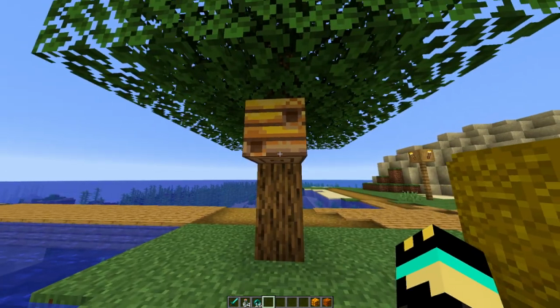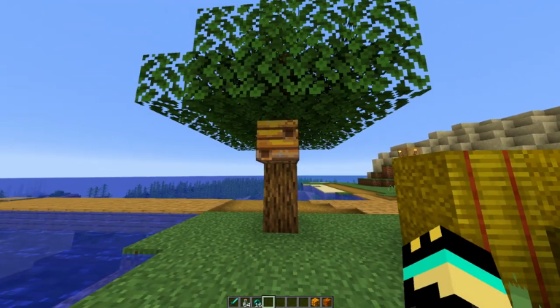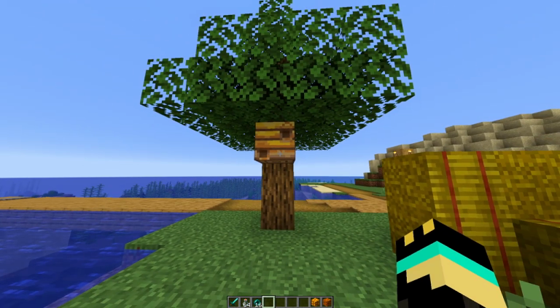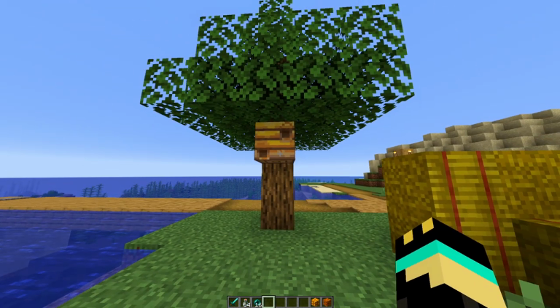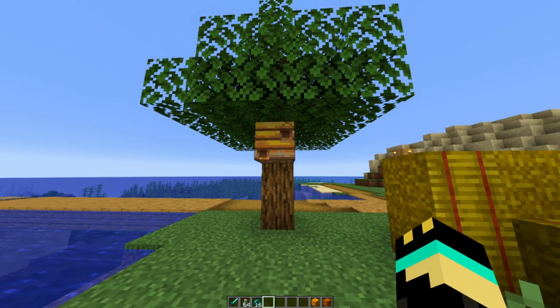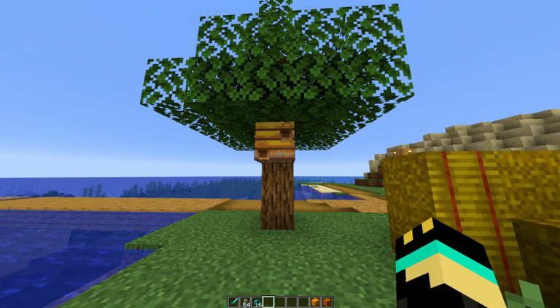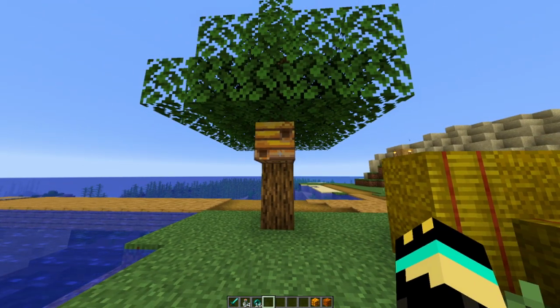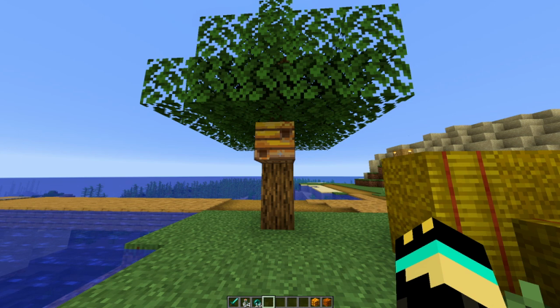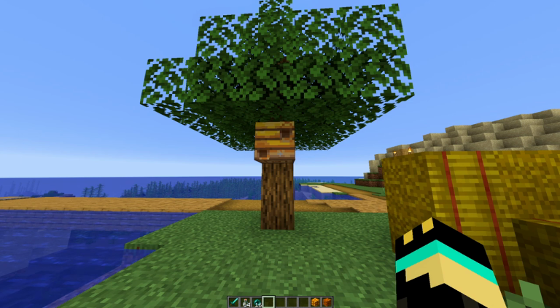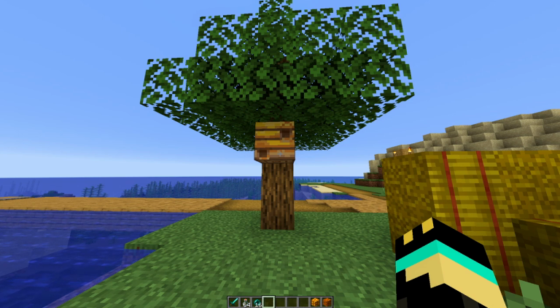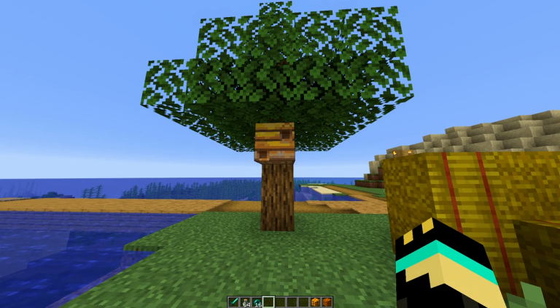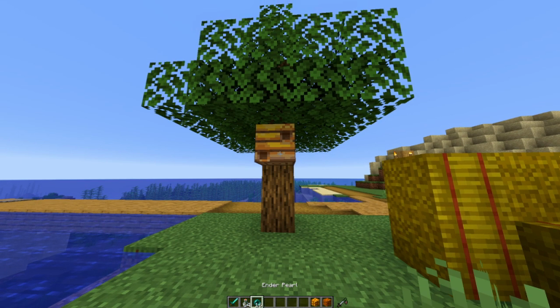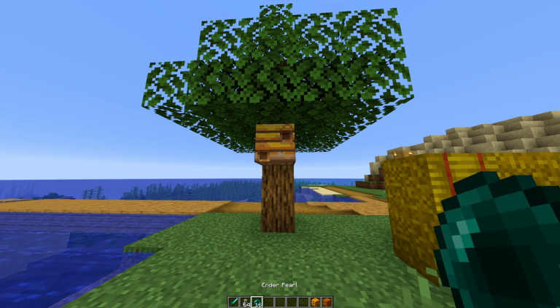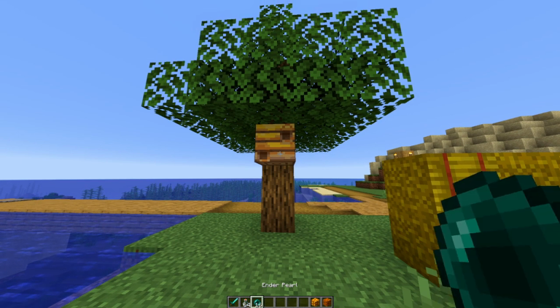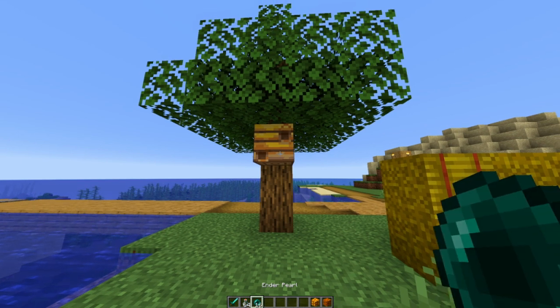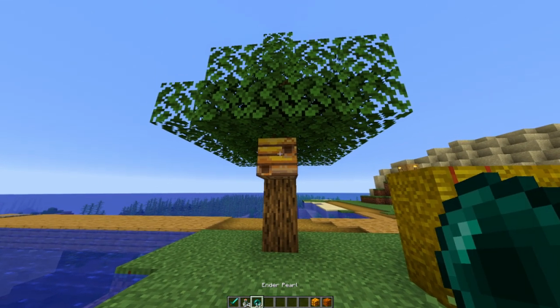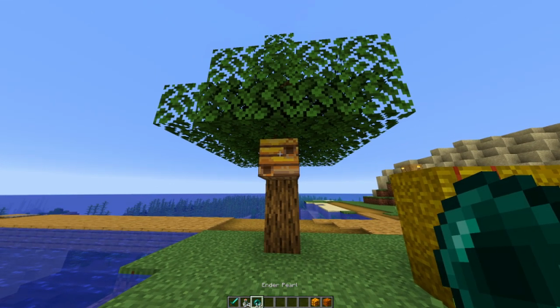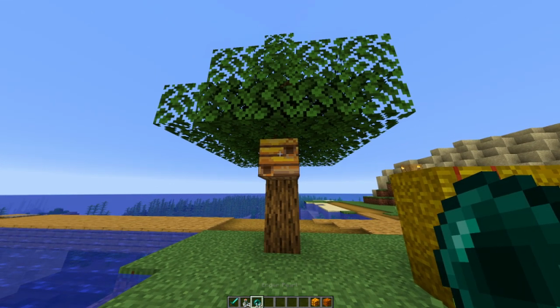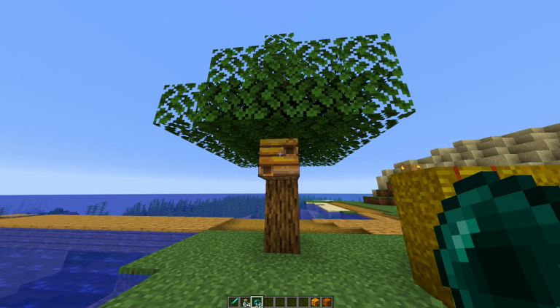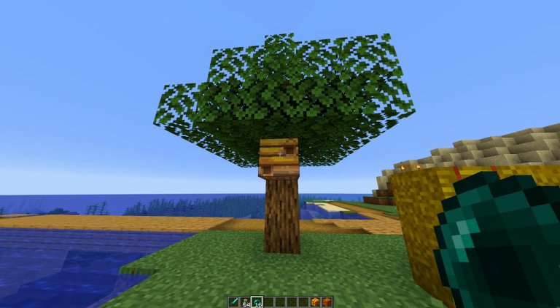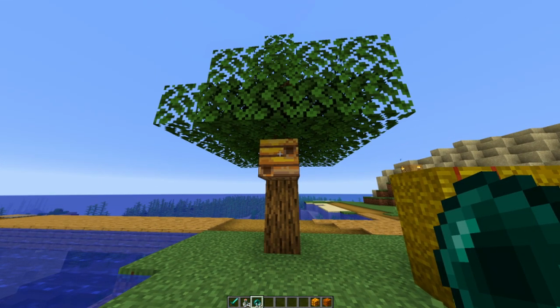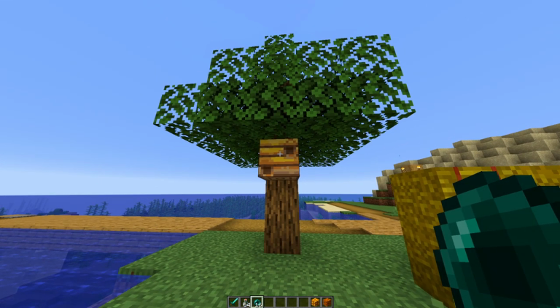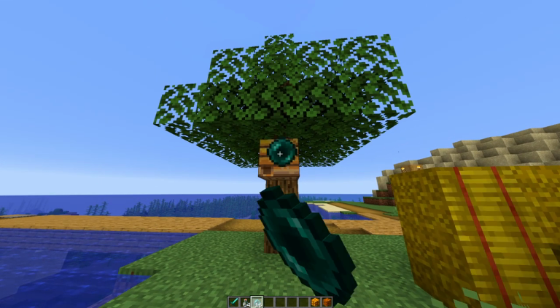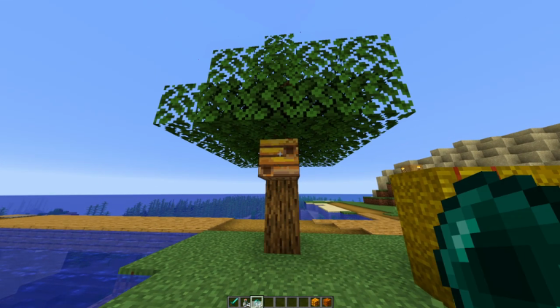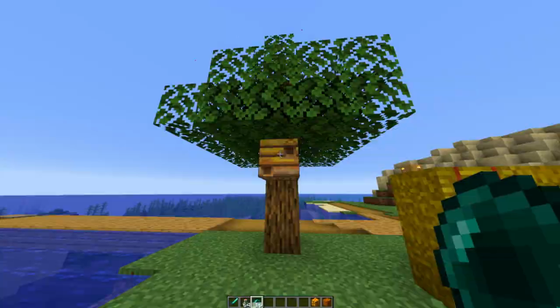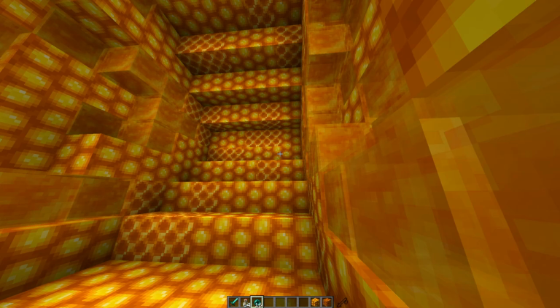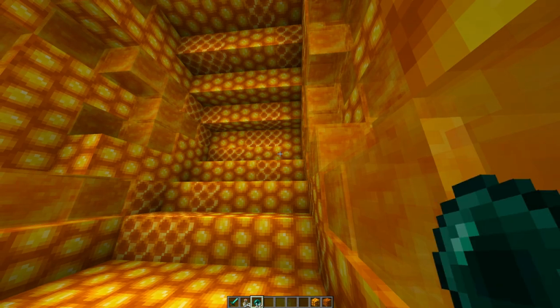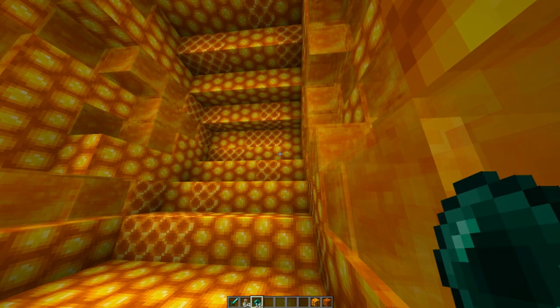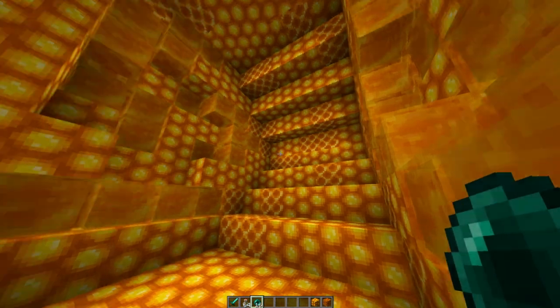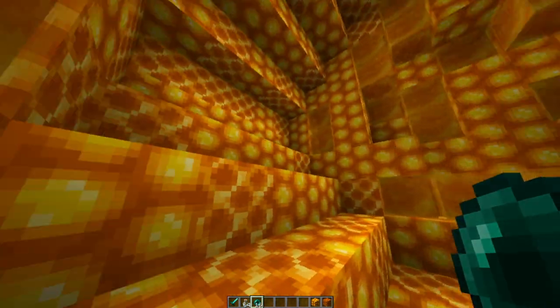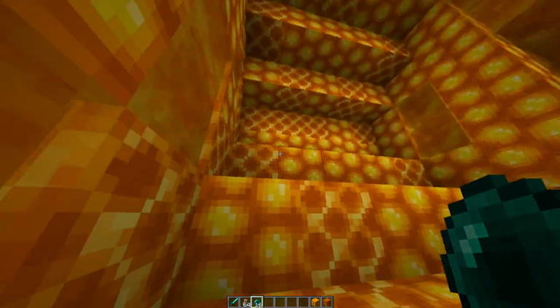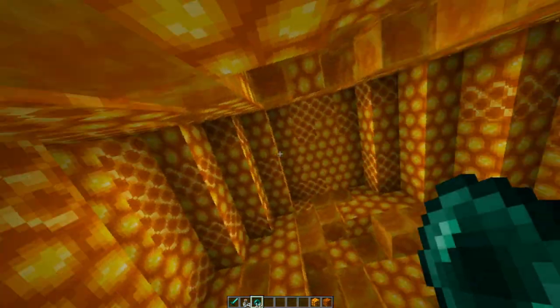How do you get to this dimension, you ask? Simply grab an enderpearl and go, and then you get inside of the Bee Zone!